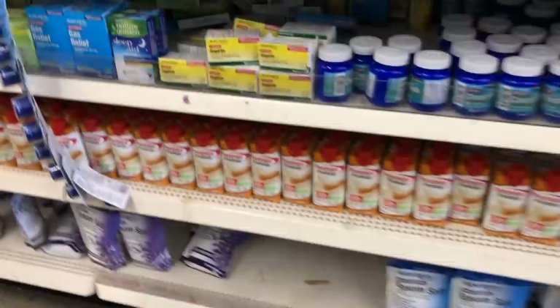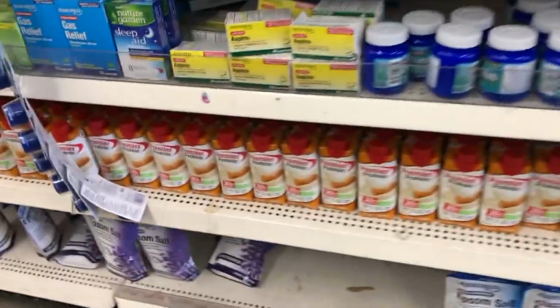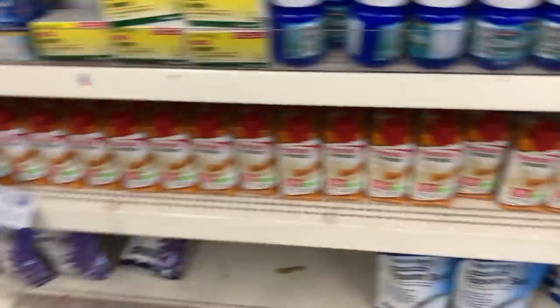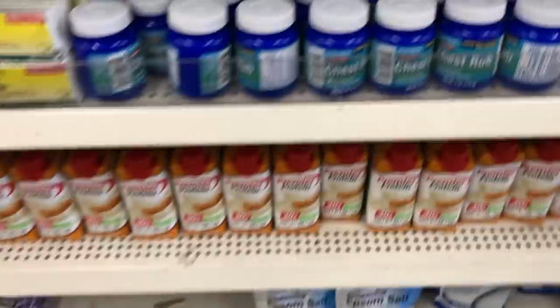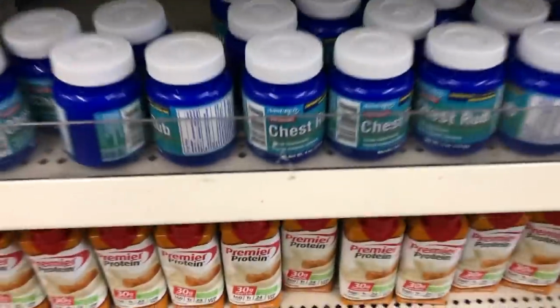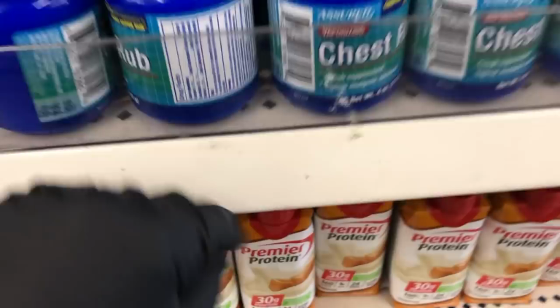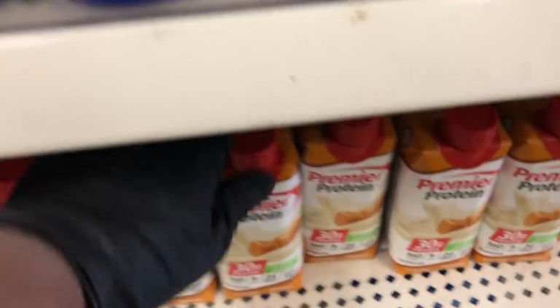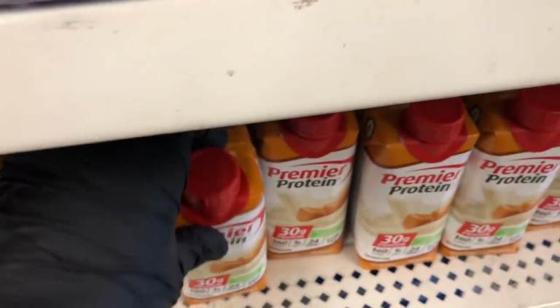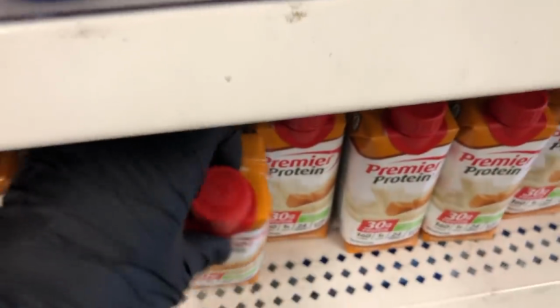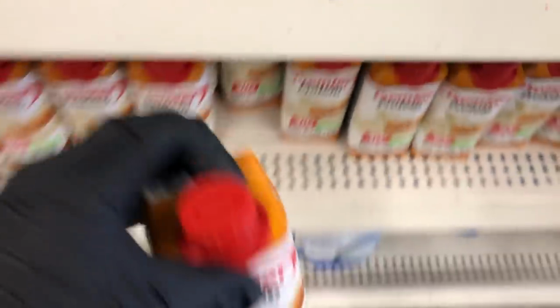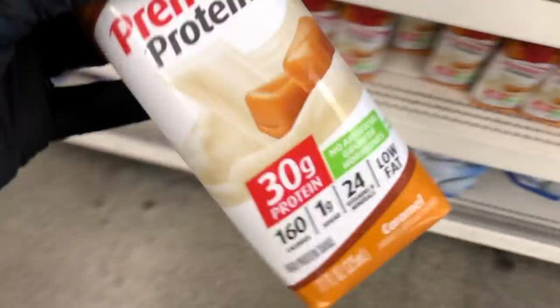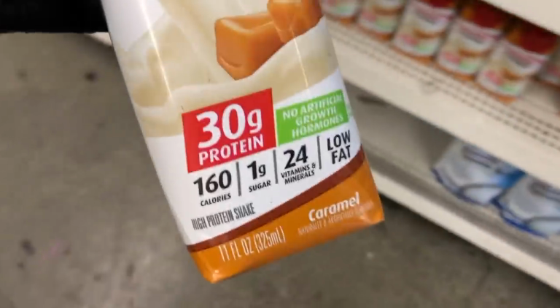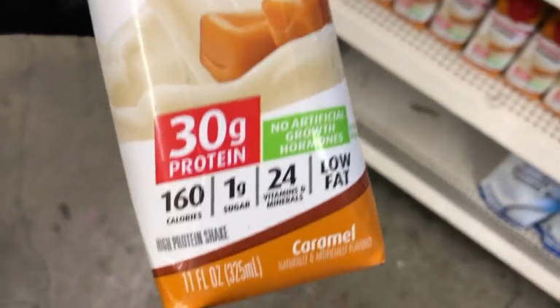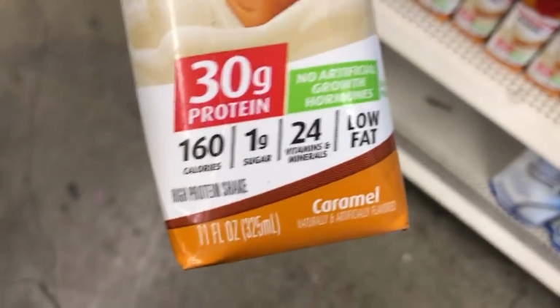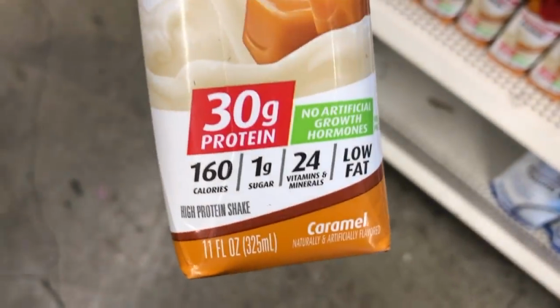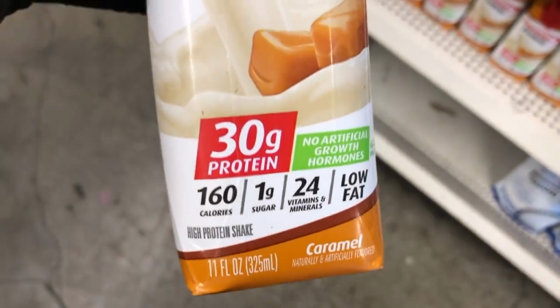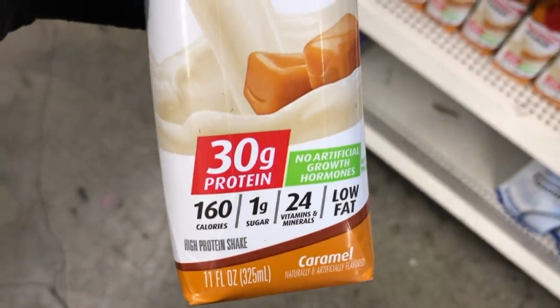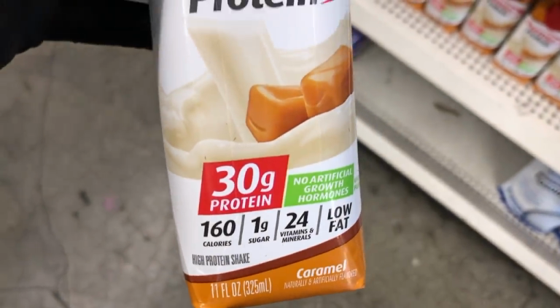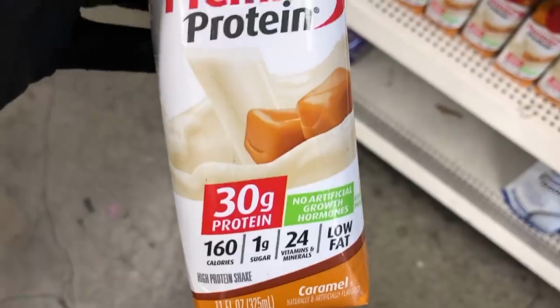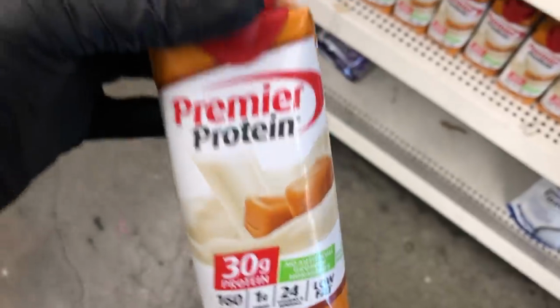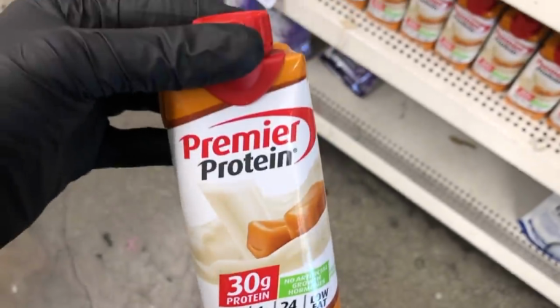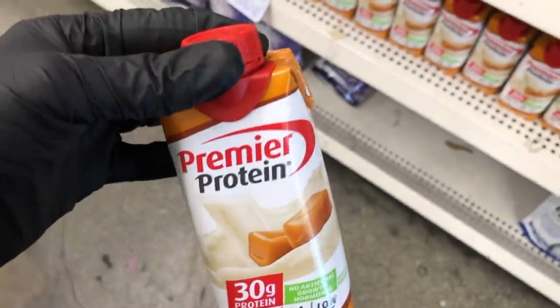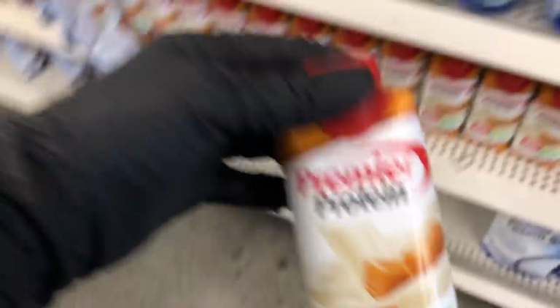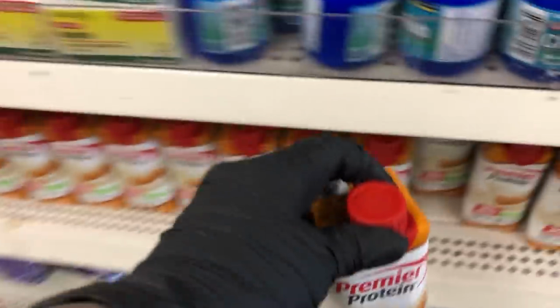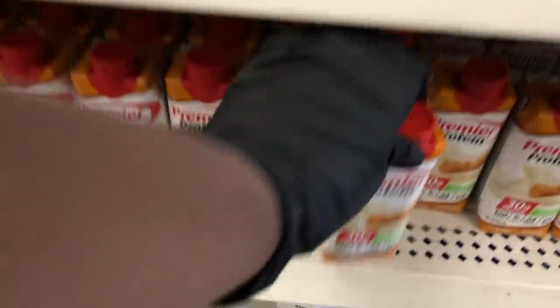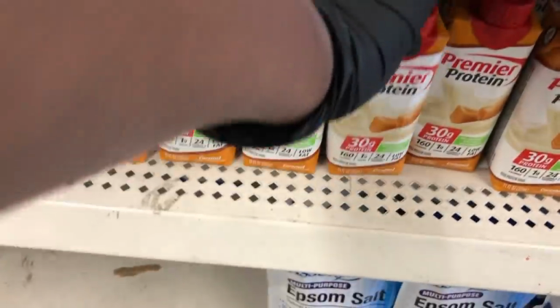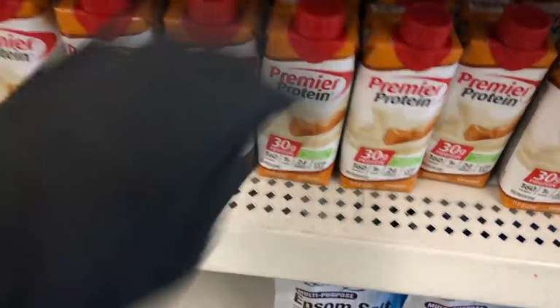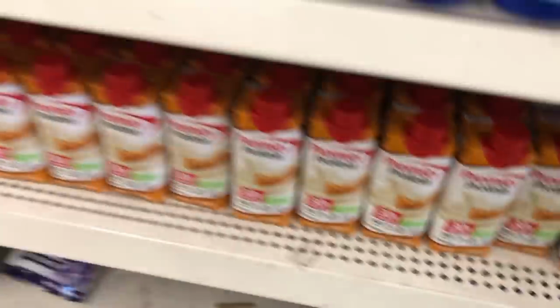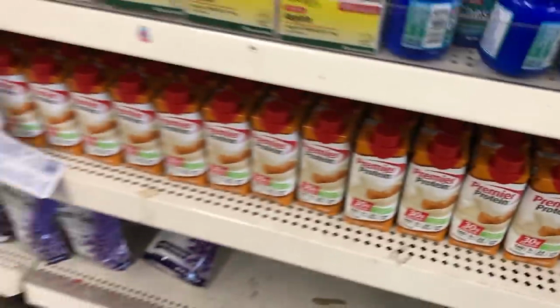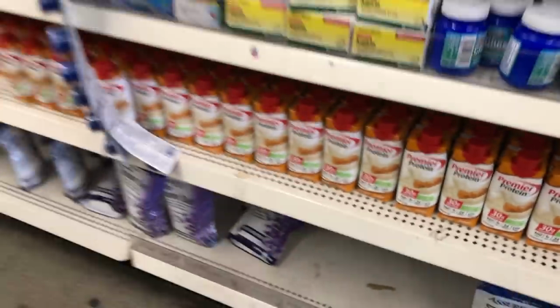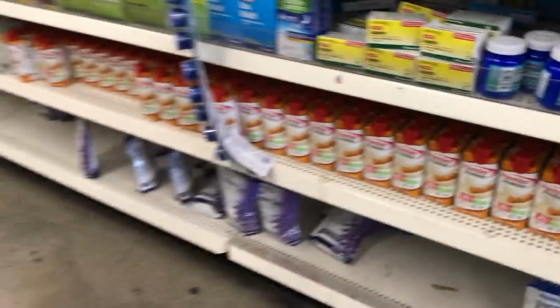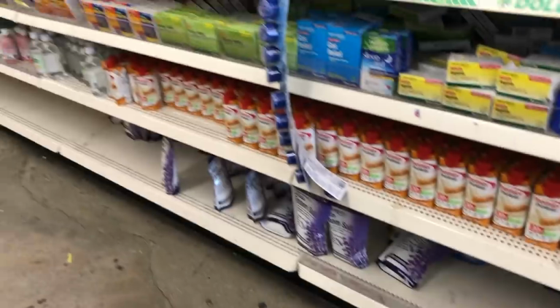They brought back these Premier Protein shakes in caramel. It is the only flavor they had last time and the only flavor they have this time, and there's a ton of them.